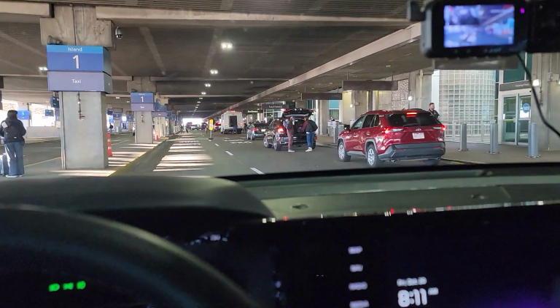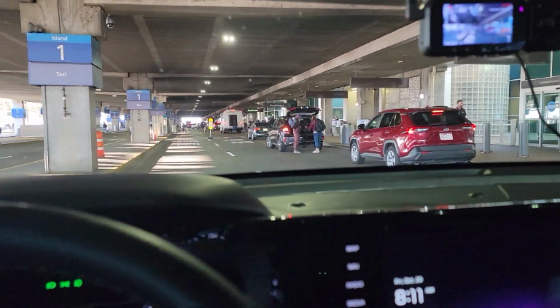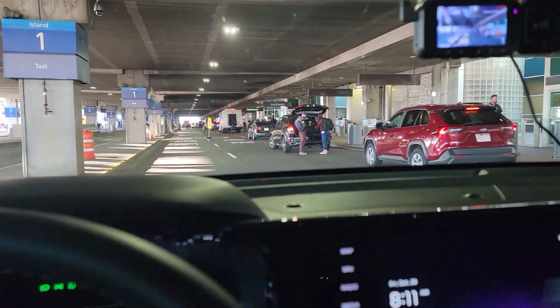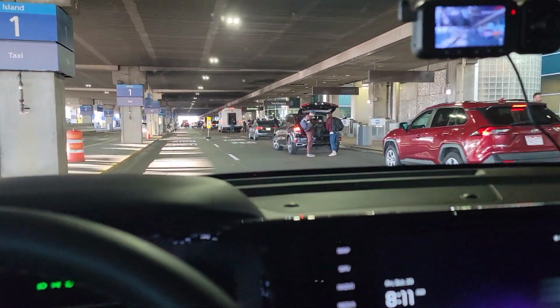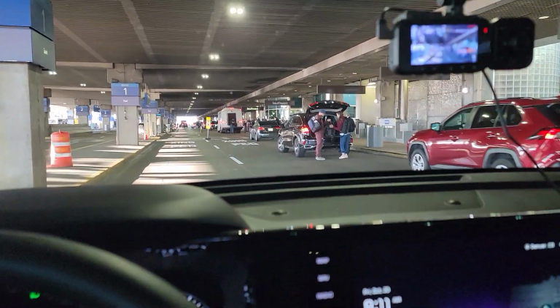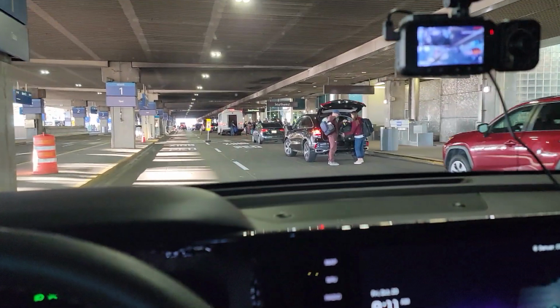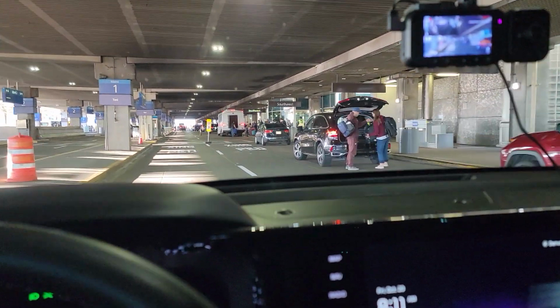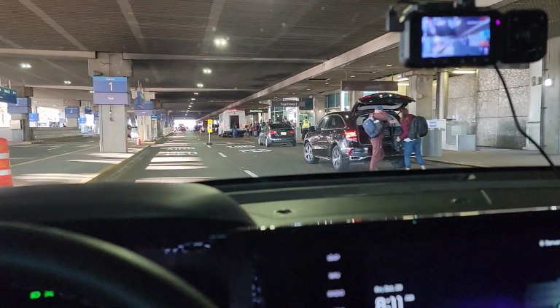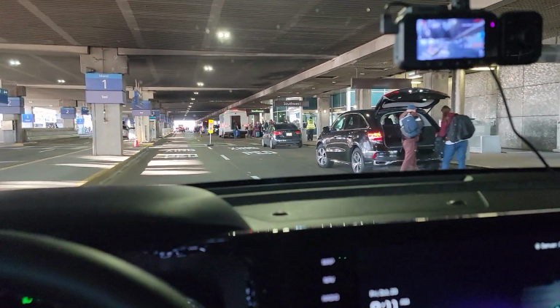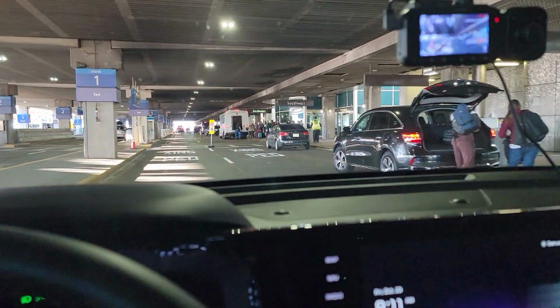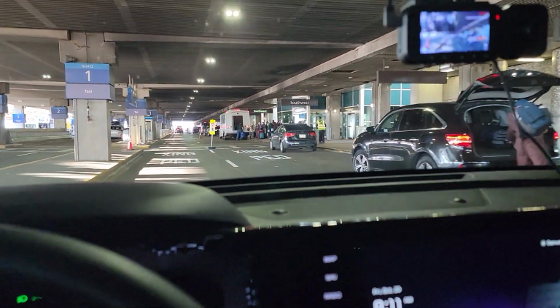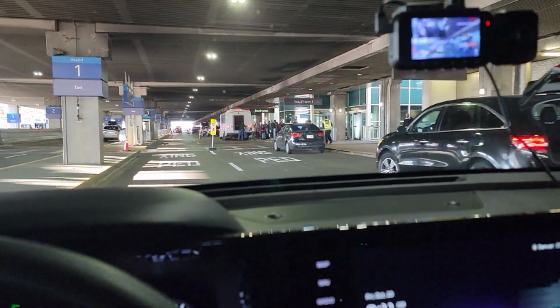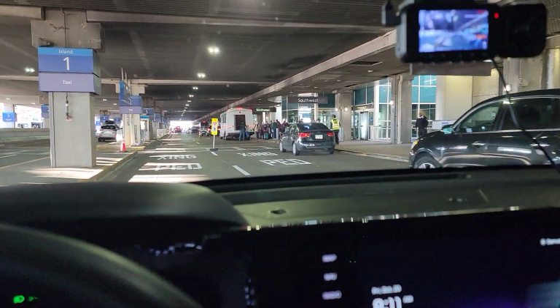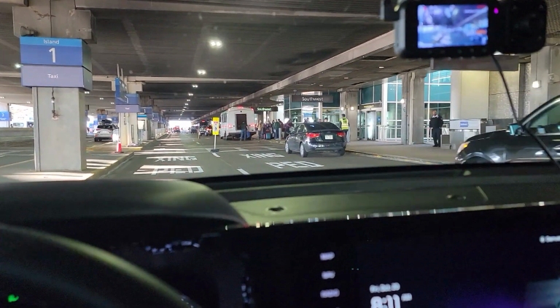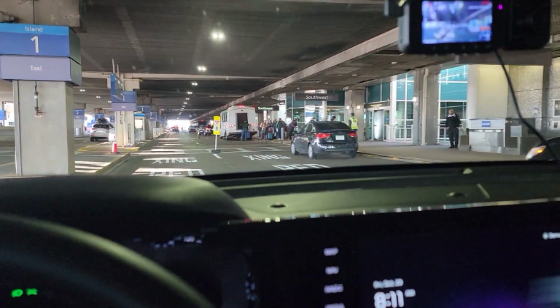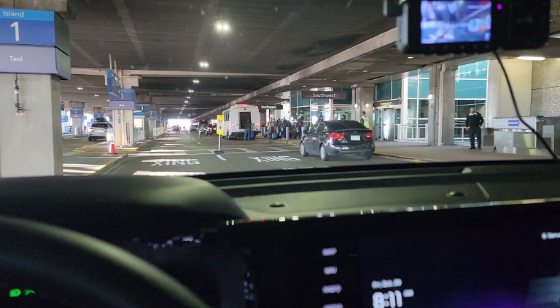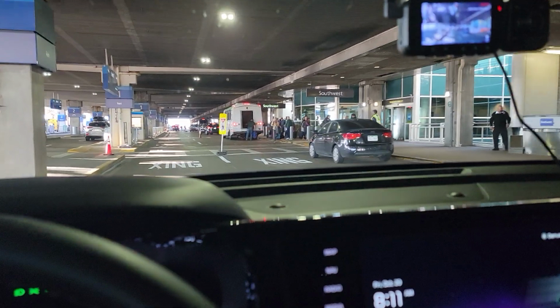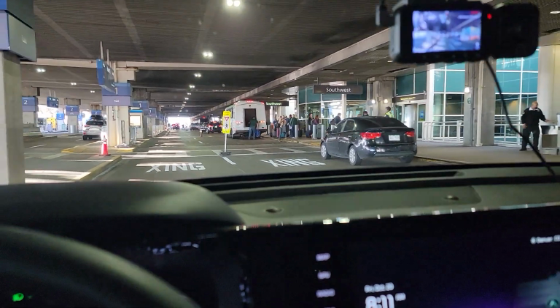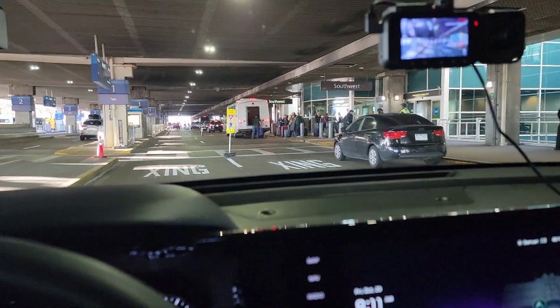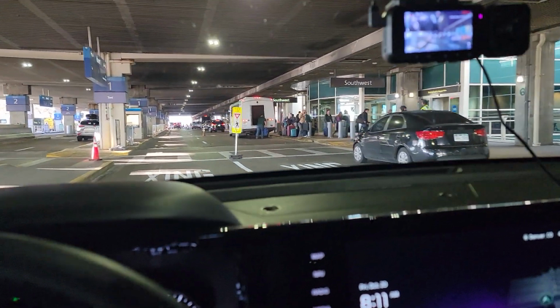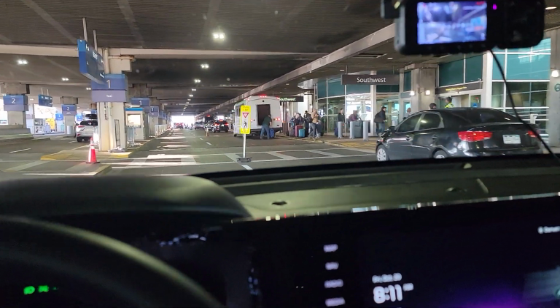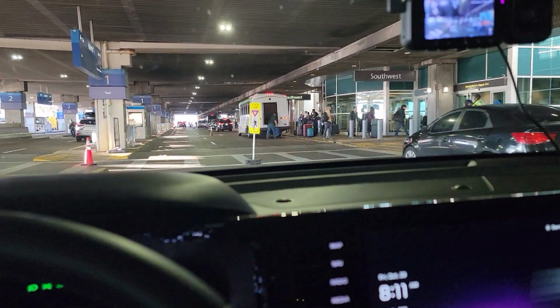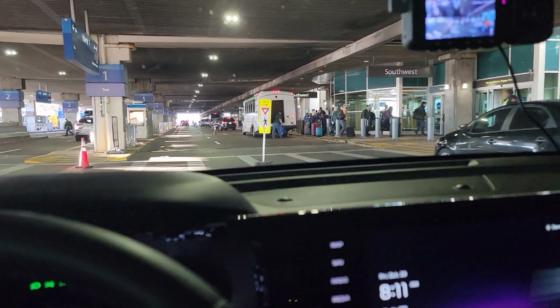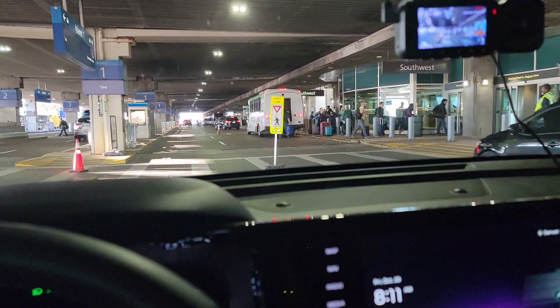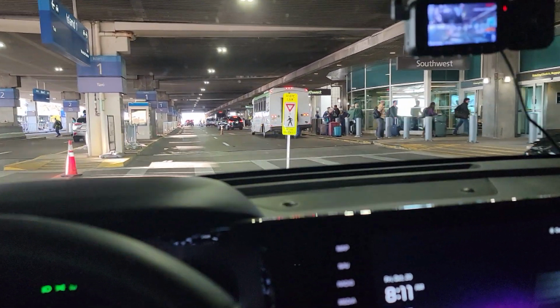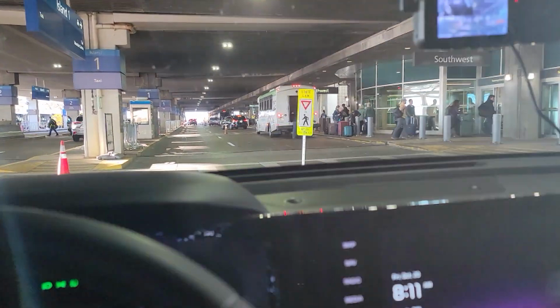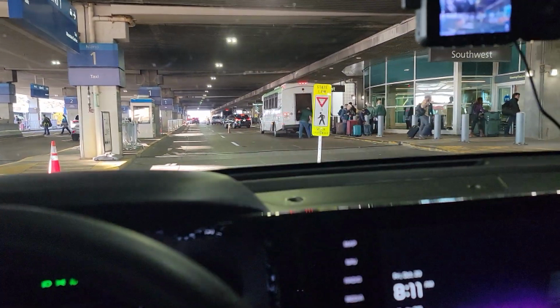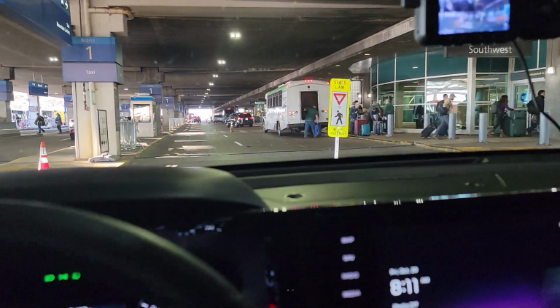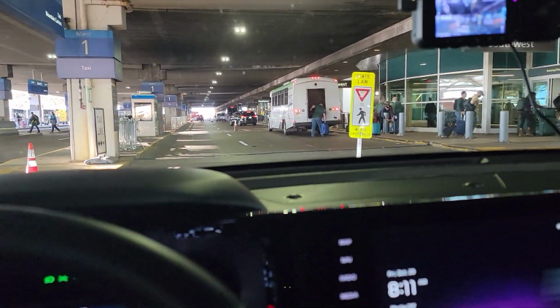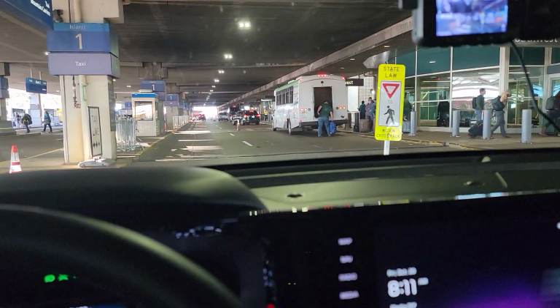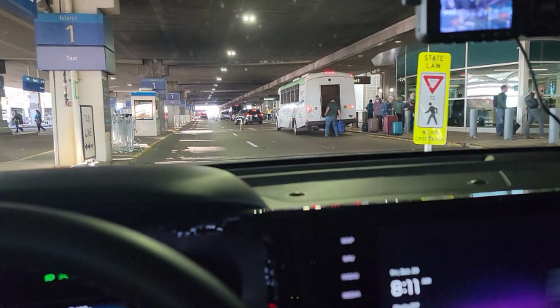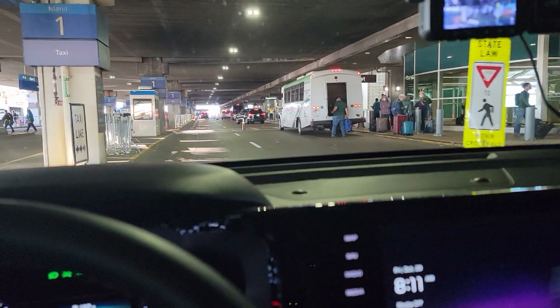As you can see here, your drop-offs are going to be labeled Southwest and so on. Just watch out for pedestrians as you're going through here — be super, super careful.